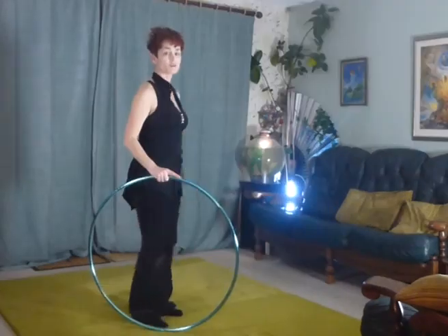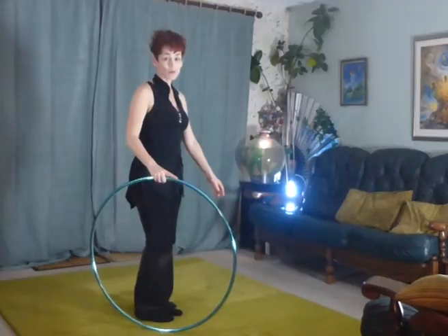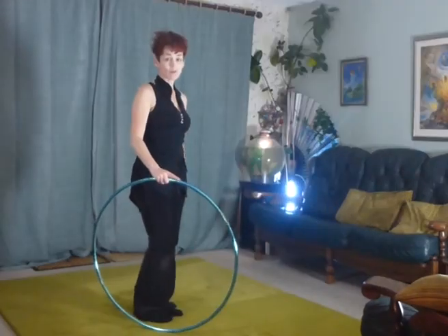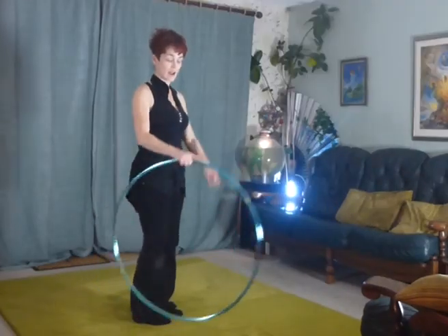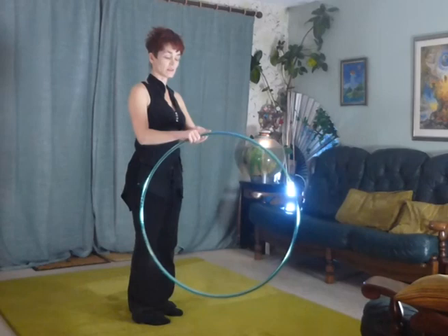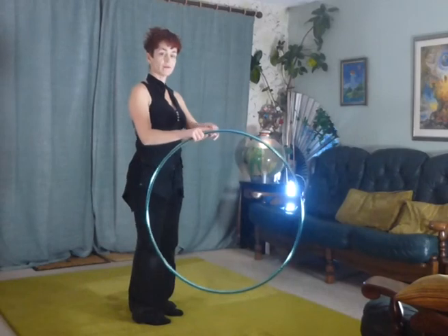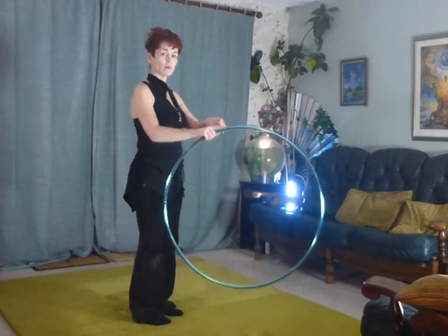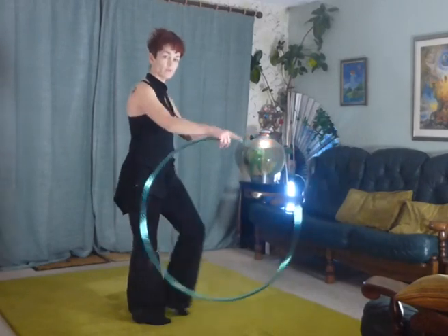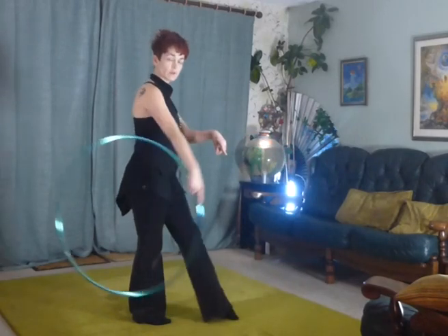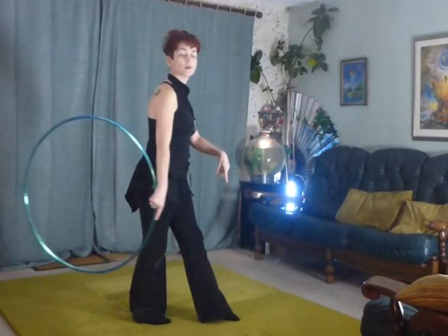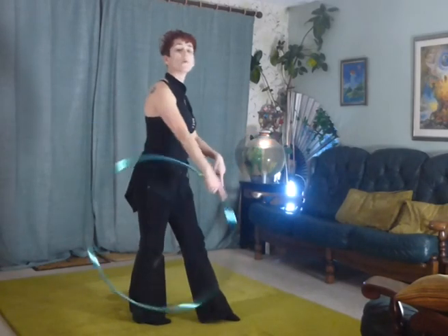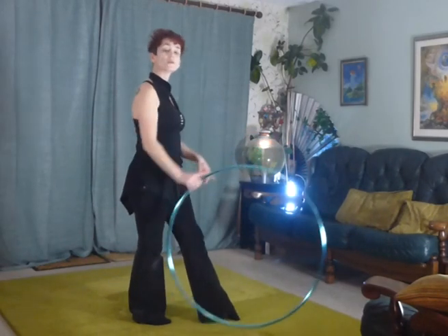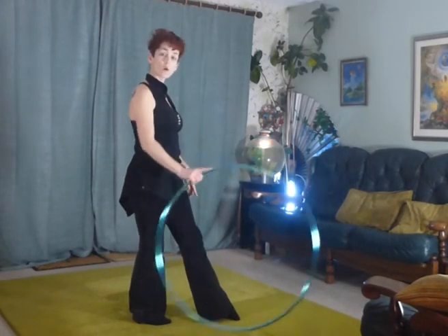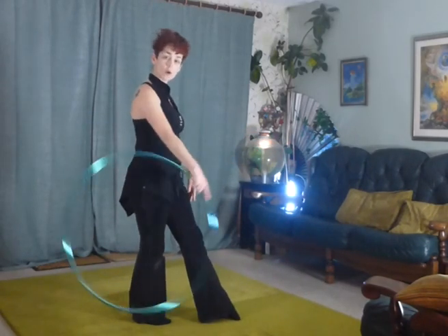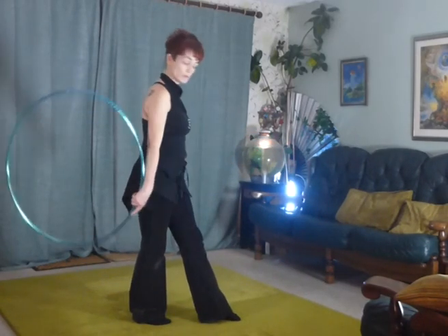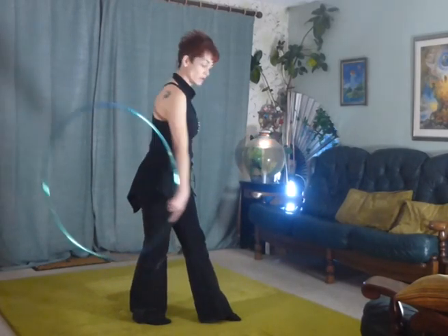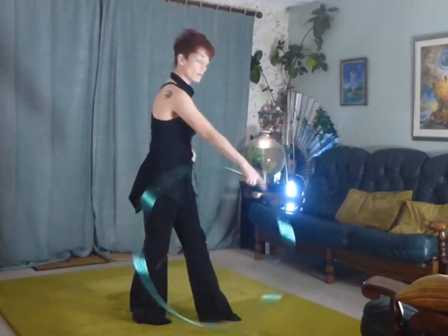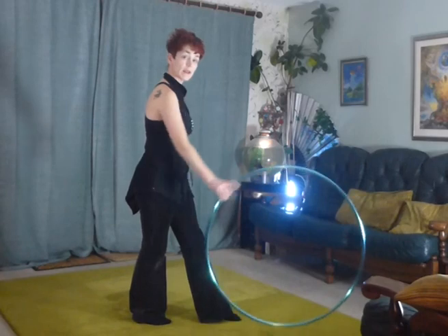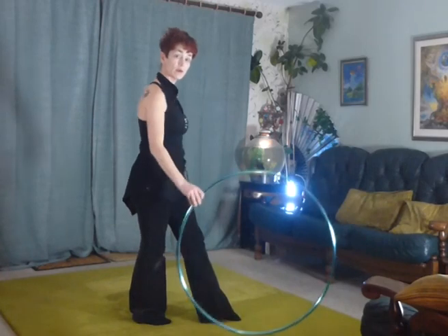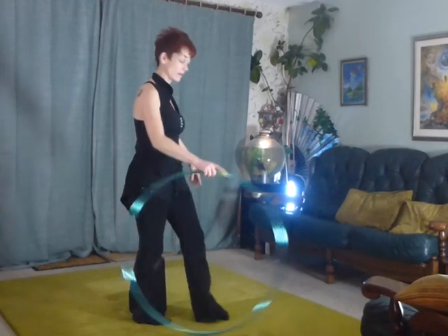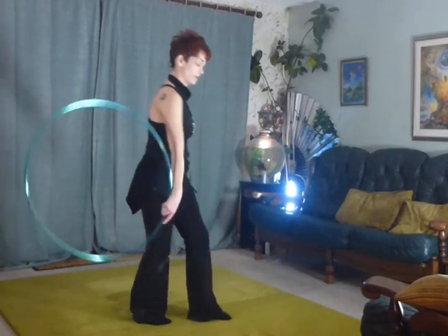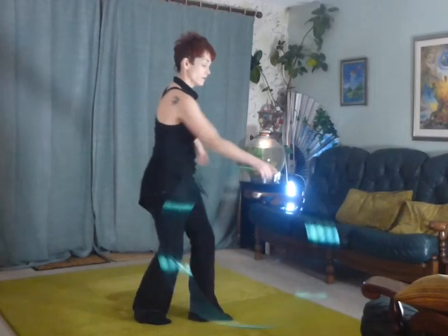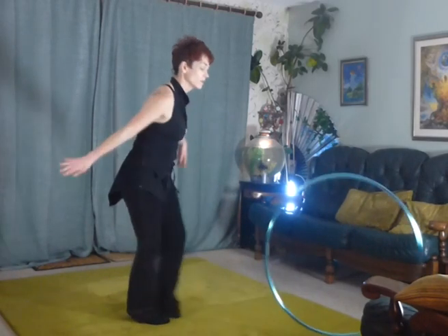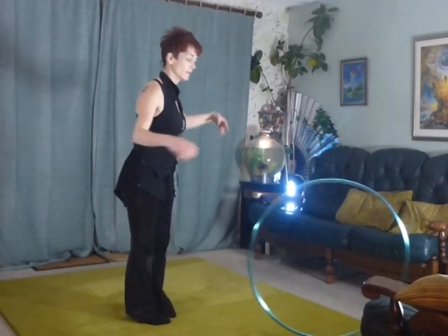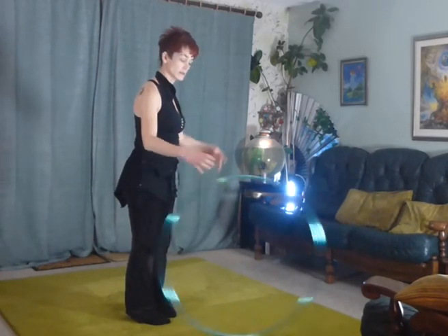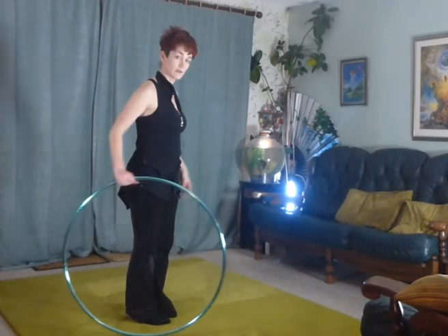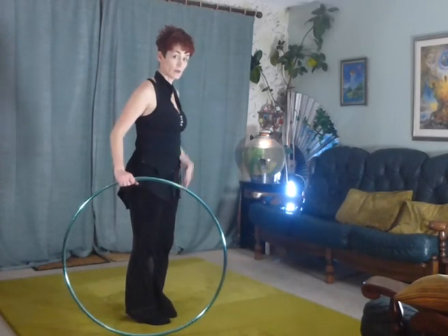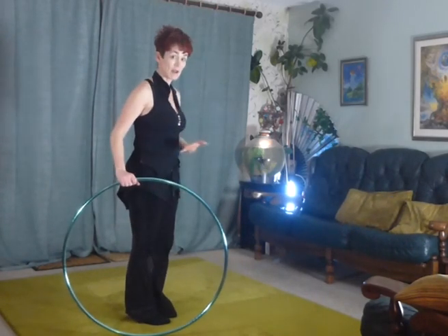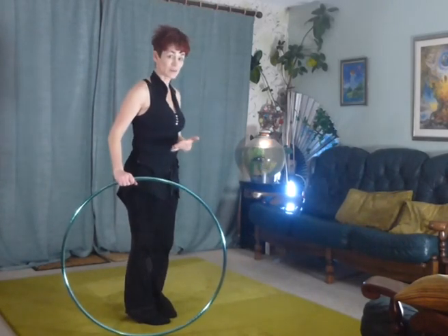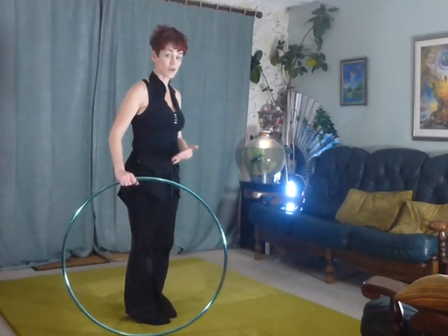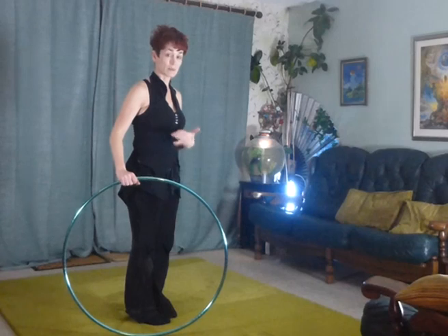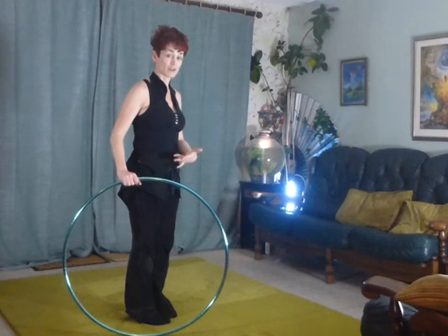Start with the hoop in the right hand, finger pointing forward. We're going to do a walk the dog, which is pushing the hoop away and pulling it back like this. It will come back to its starting position.